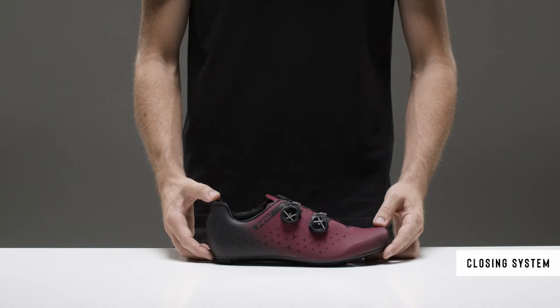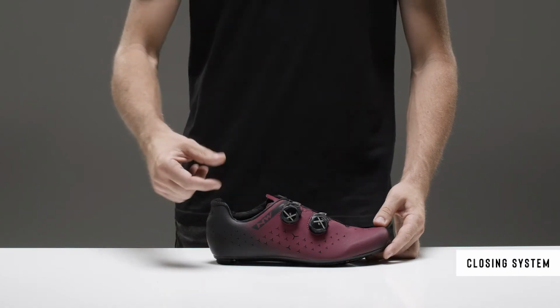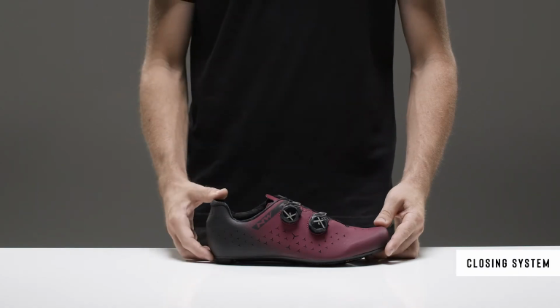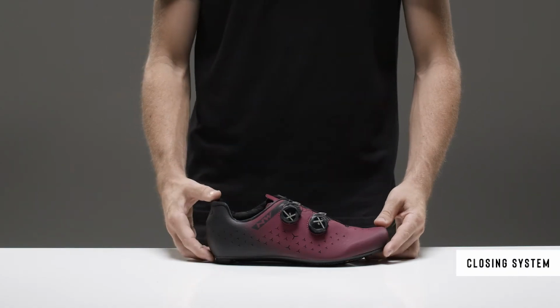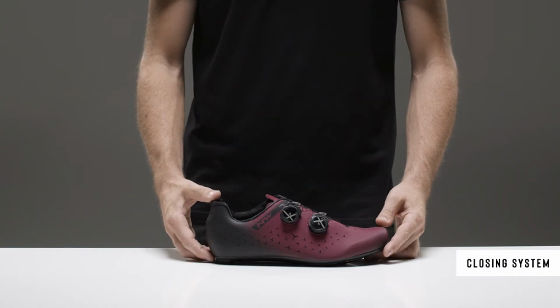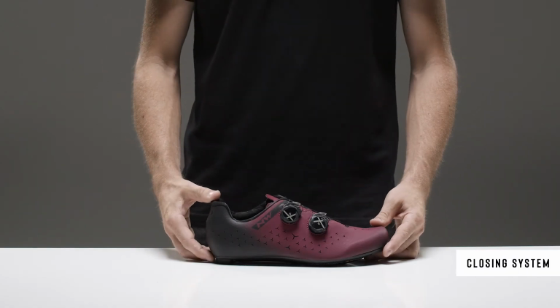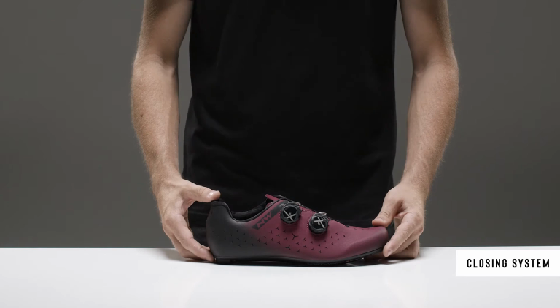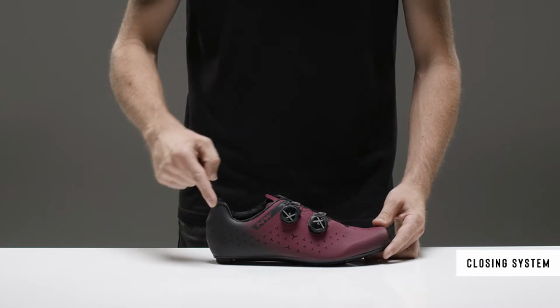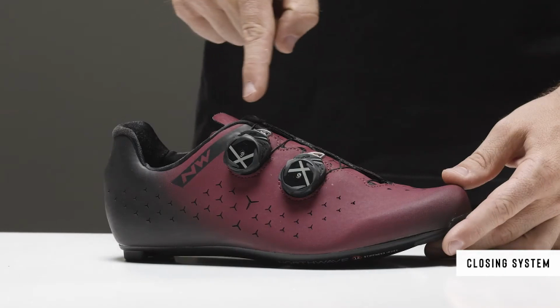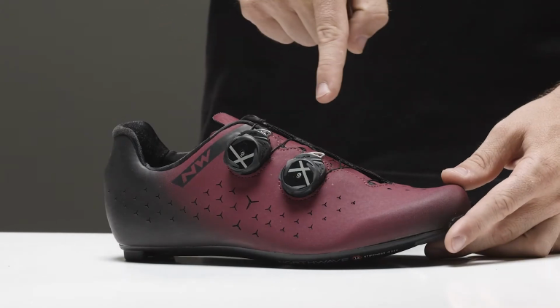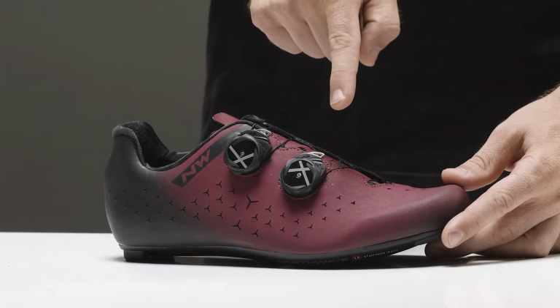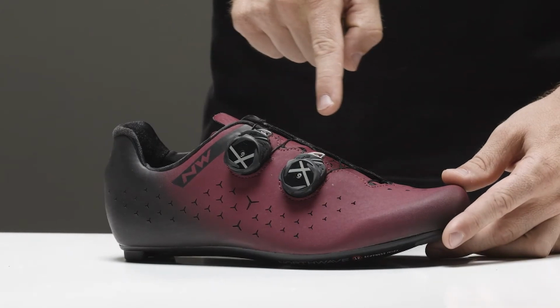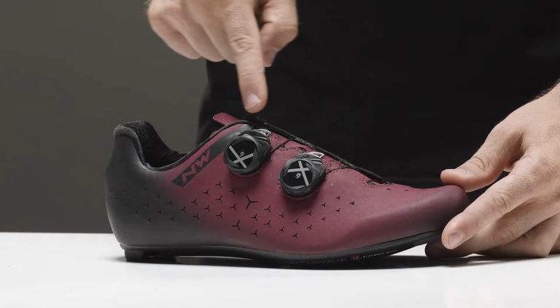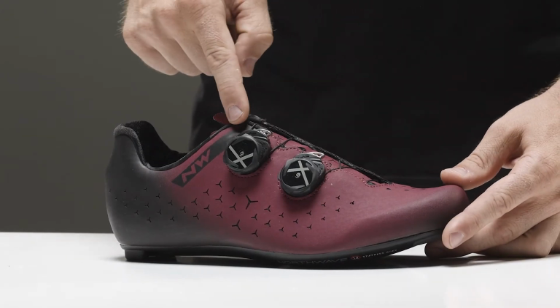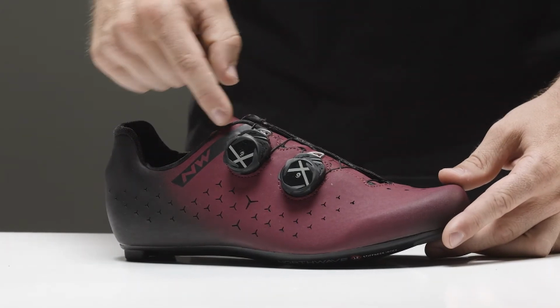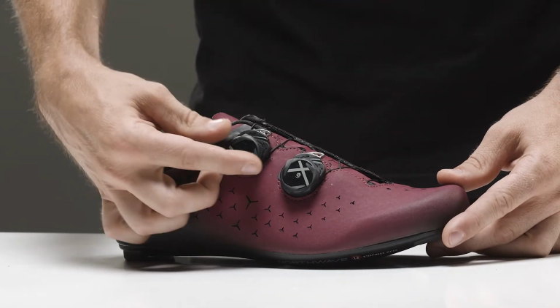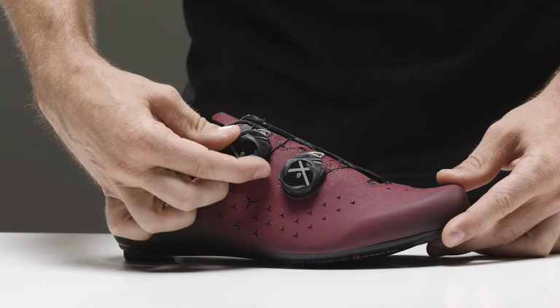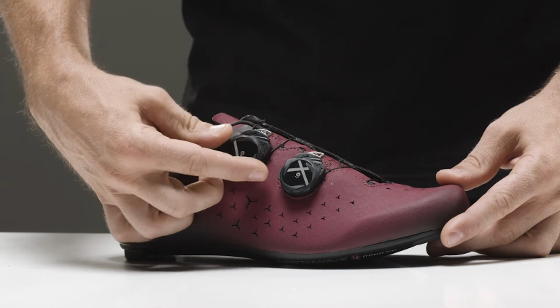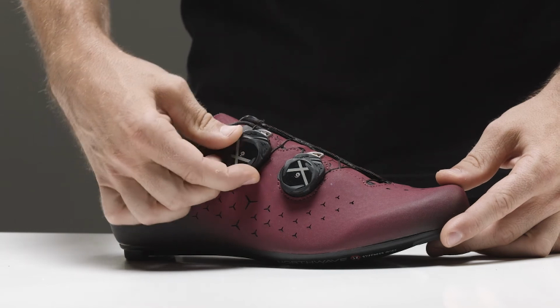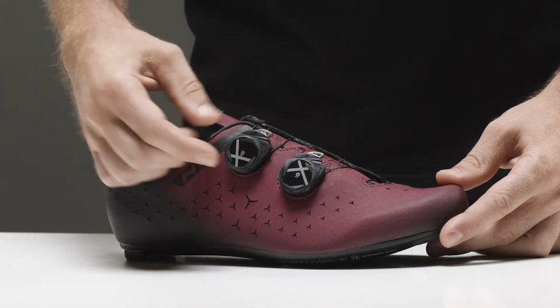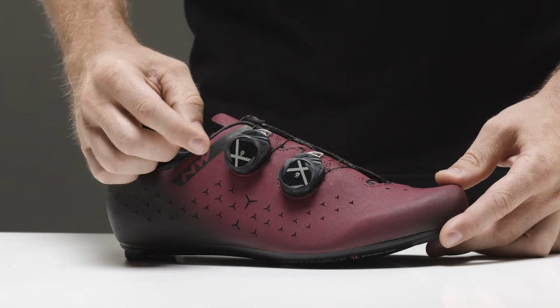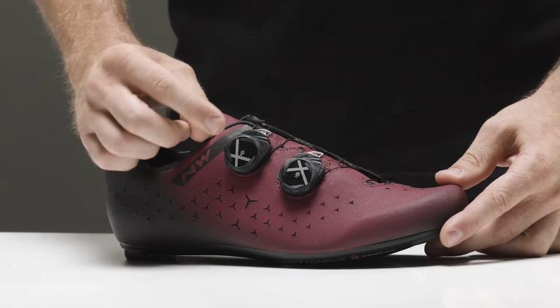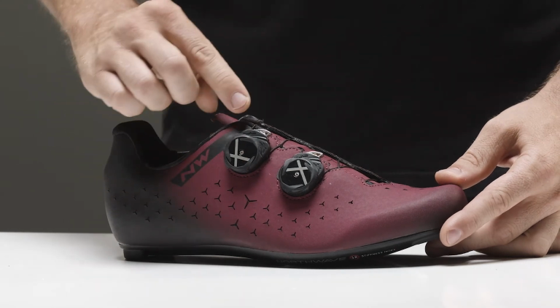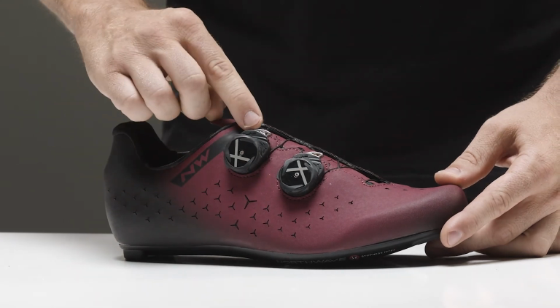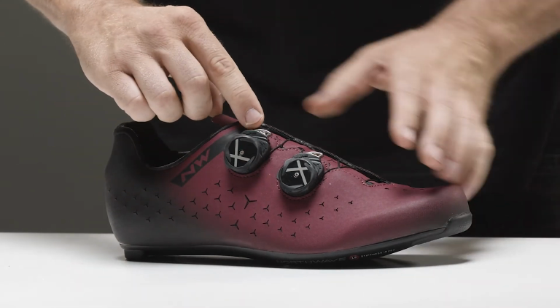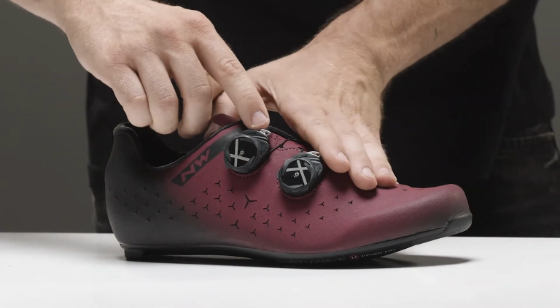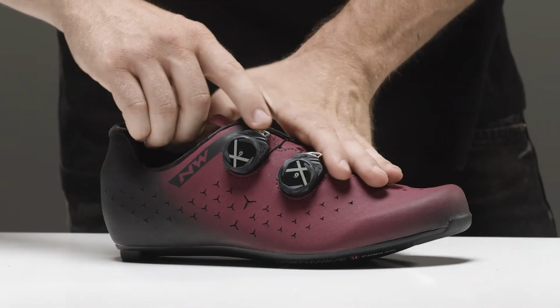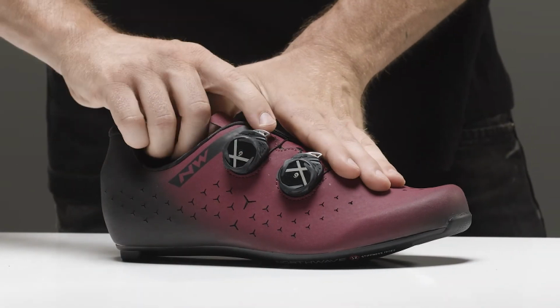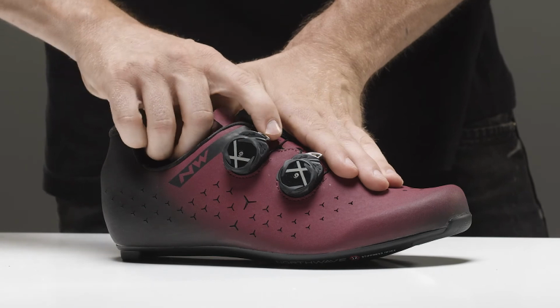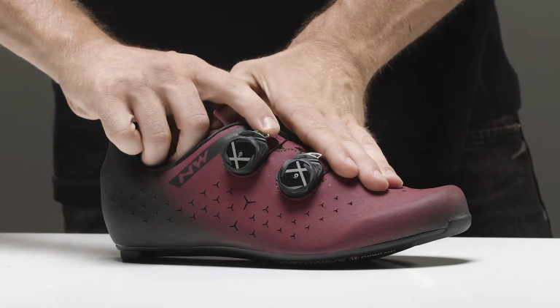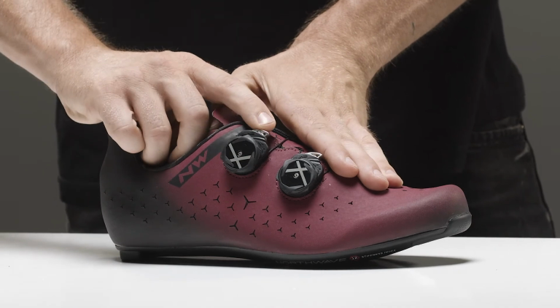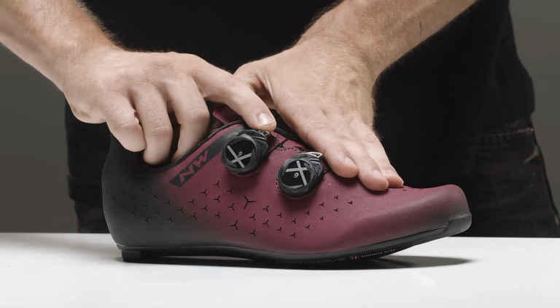The closure features the double SLW3 rotor that allows micrometric adjustment thanks to the step-by-step technology used to adjust the shoe with one finger, also while pedalling, and an ultra-fast cable release system to remove the shoe effortlessly.